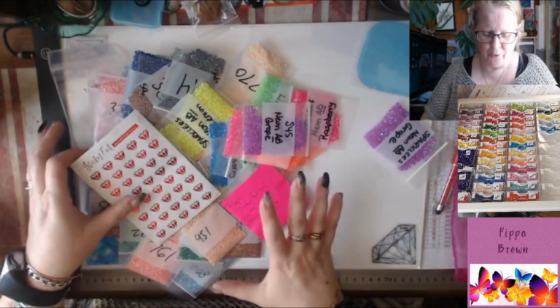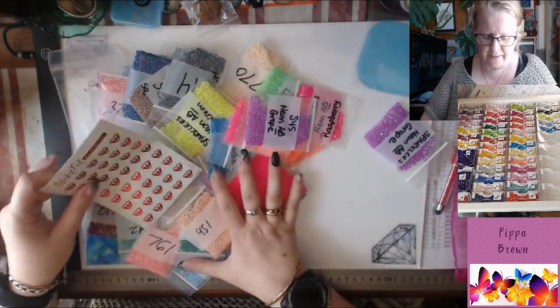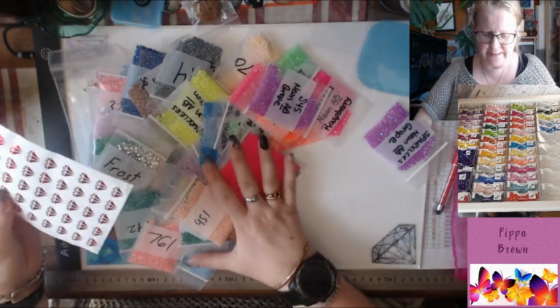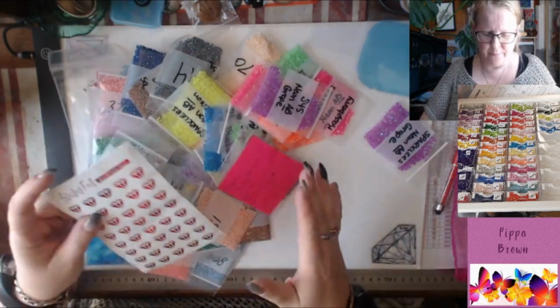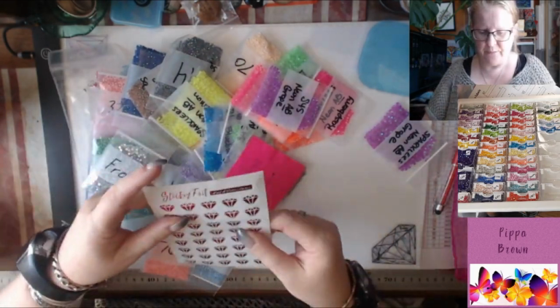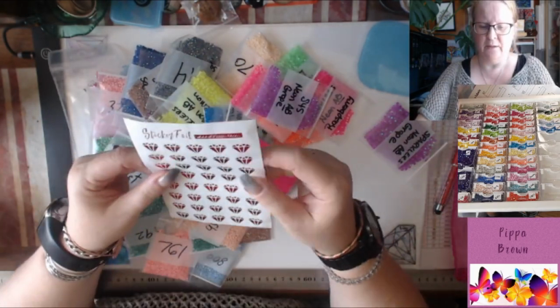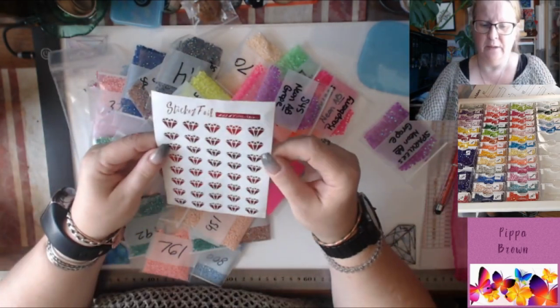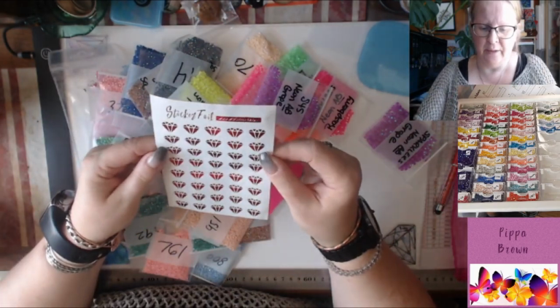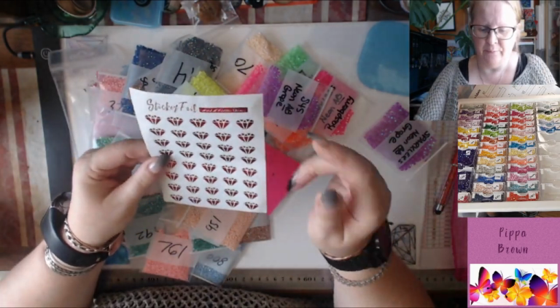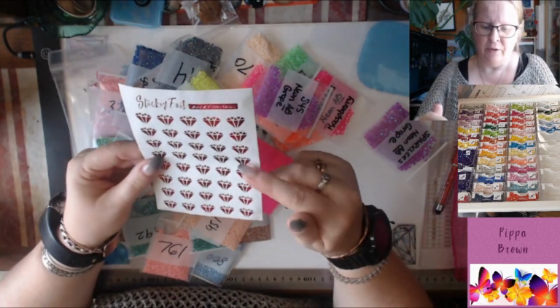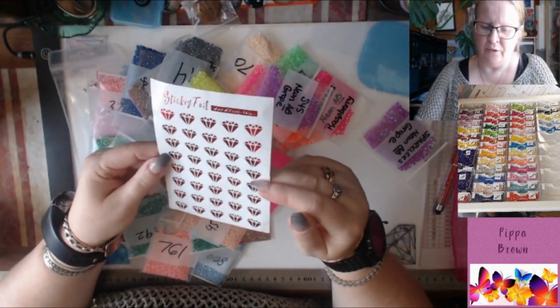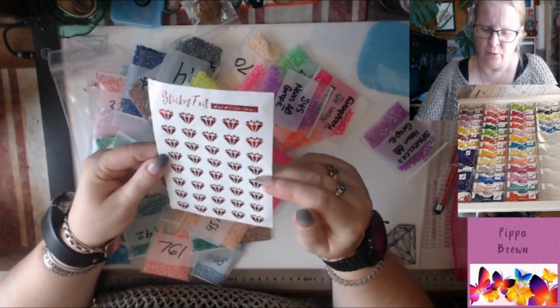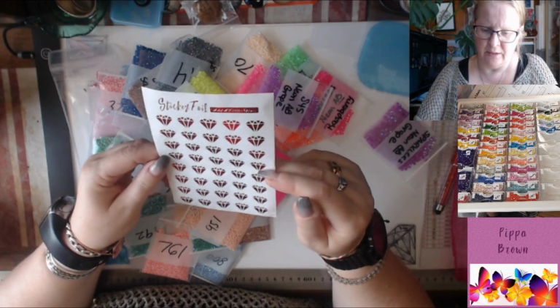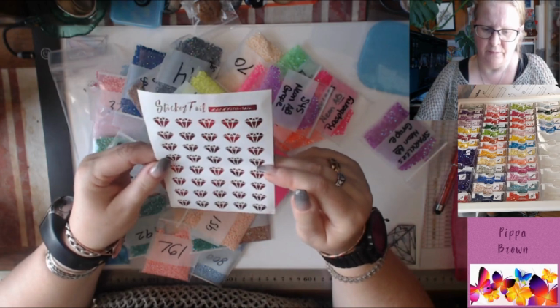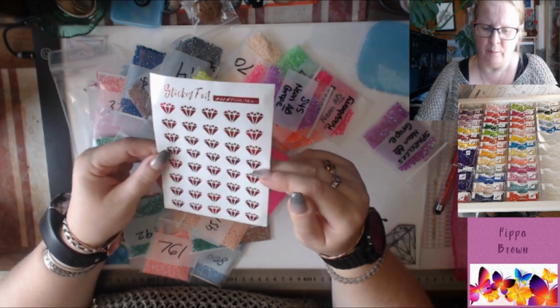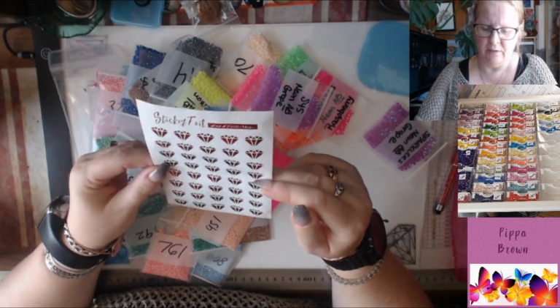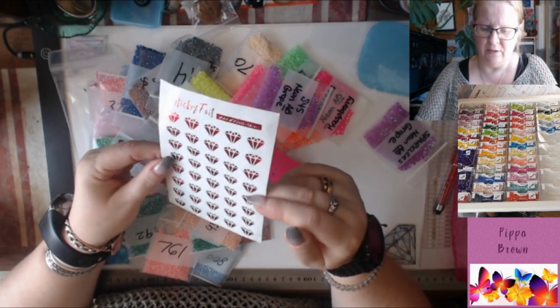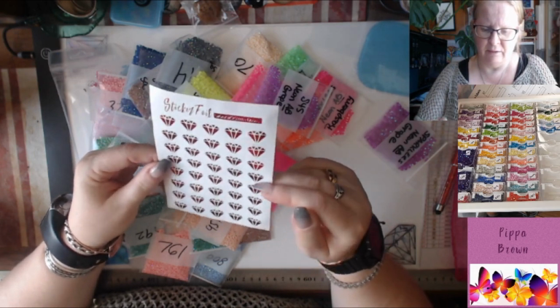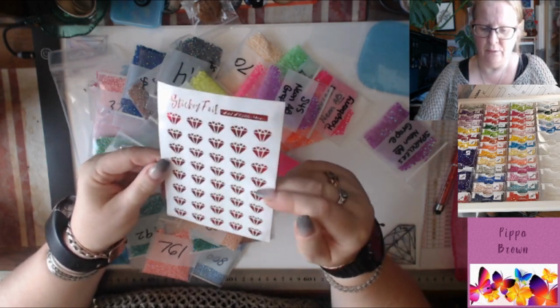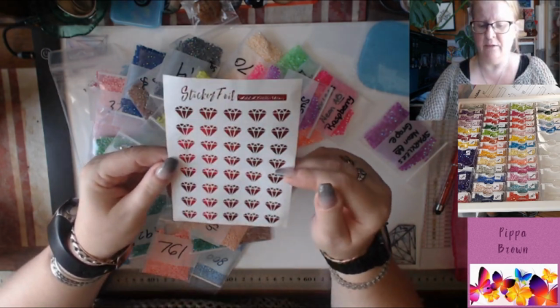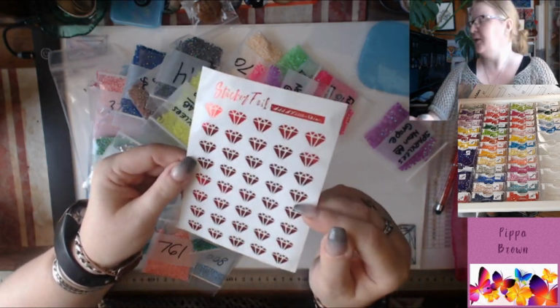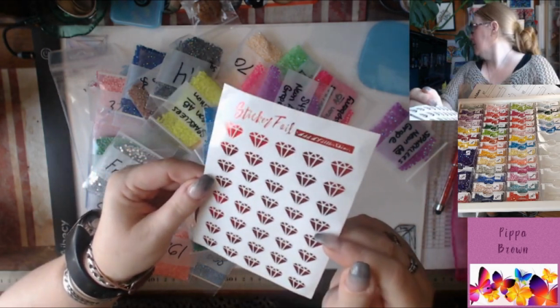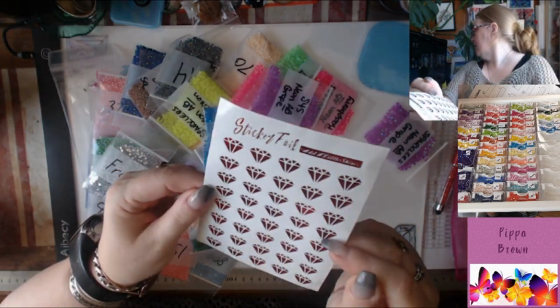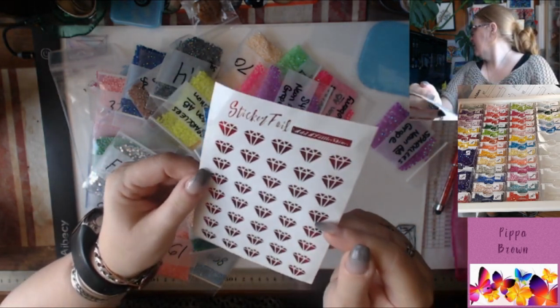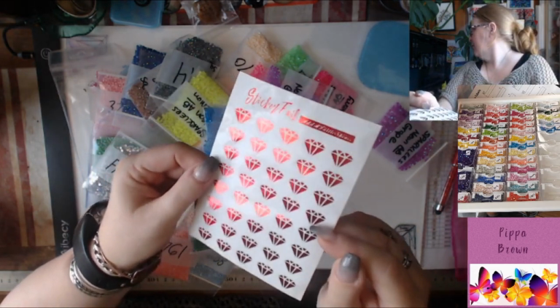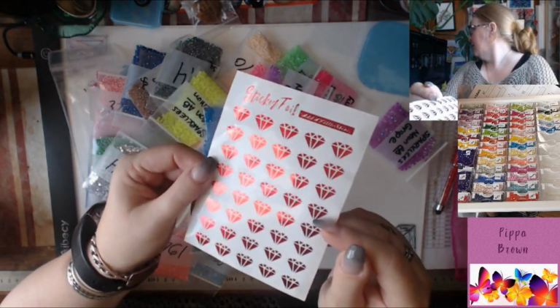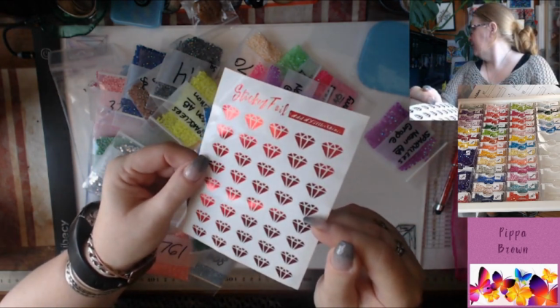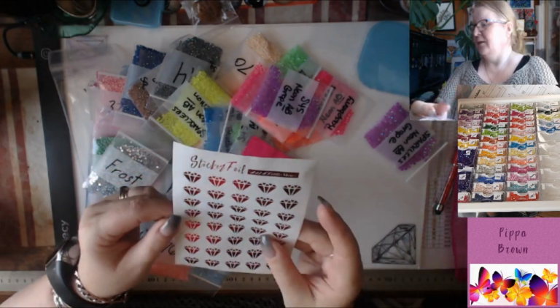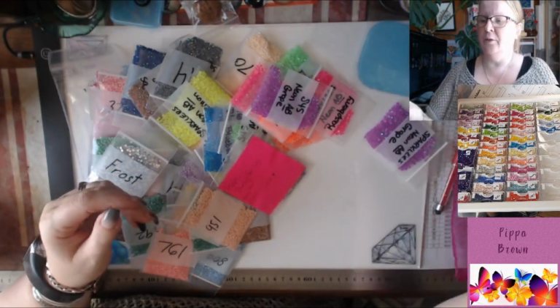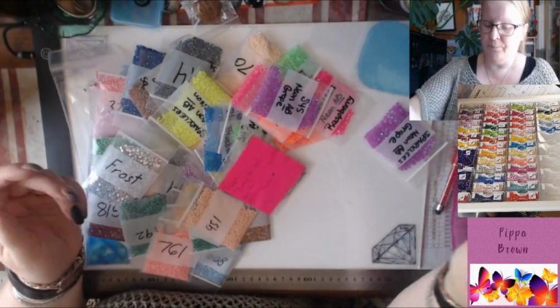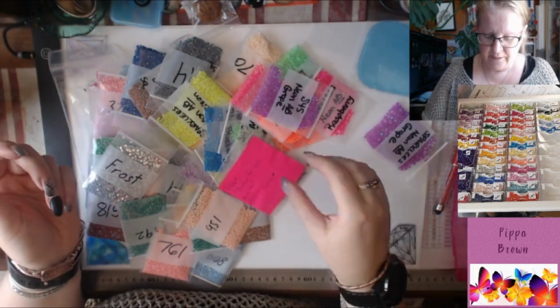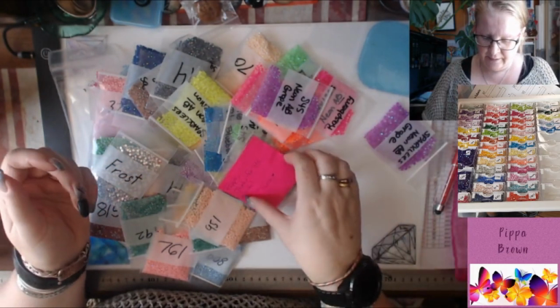Let's take a look little by little. We've got these gorgeous little diamond stickers — they're really cool, kind of holographic, with a bit of a glimmer. That's cool.